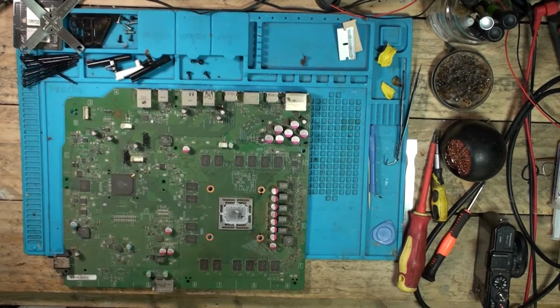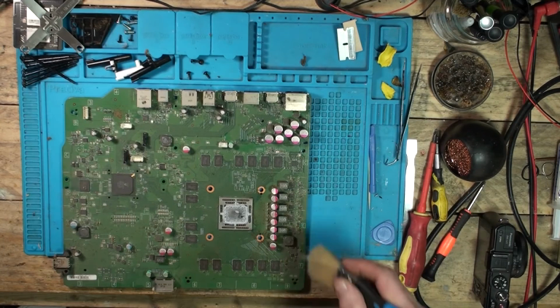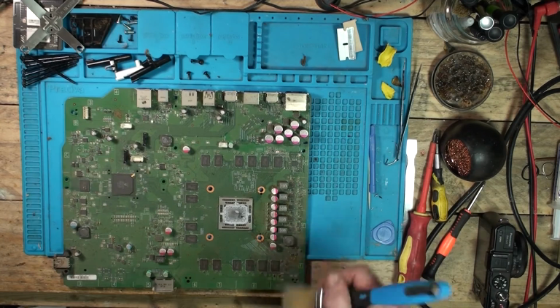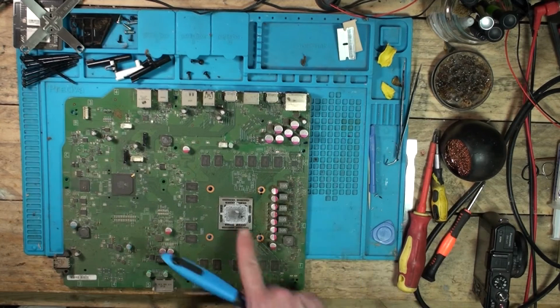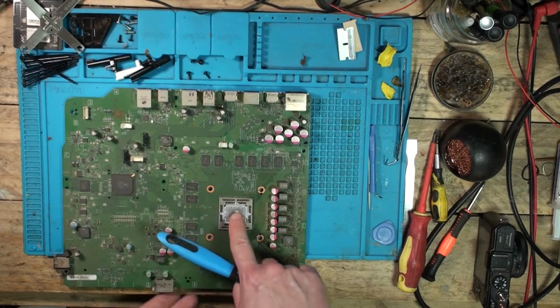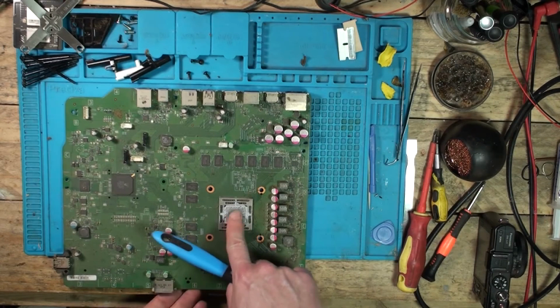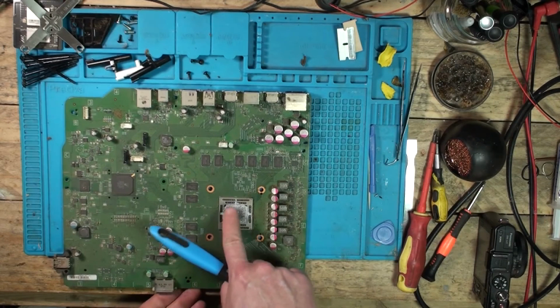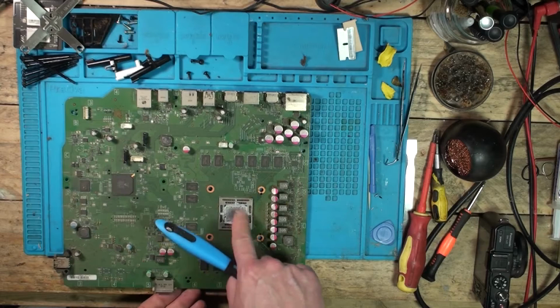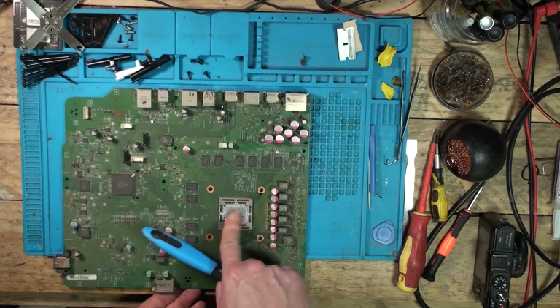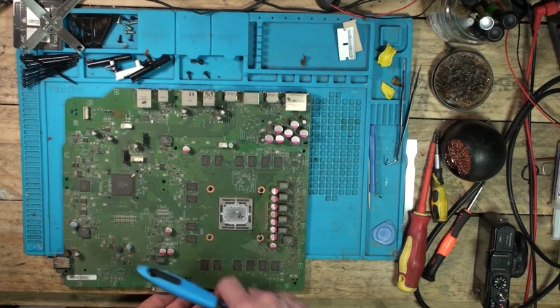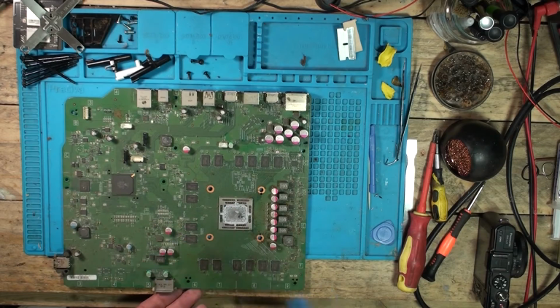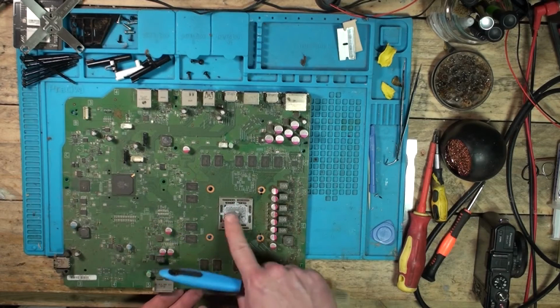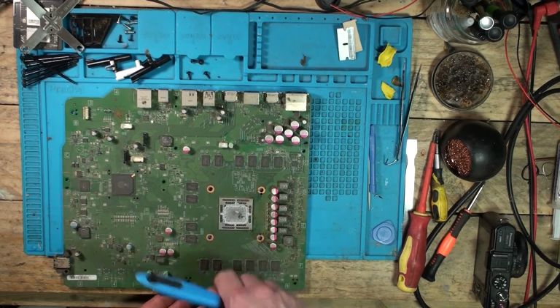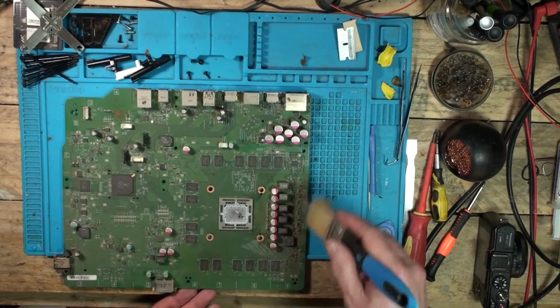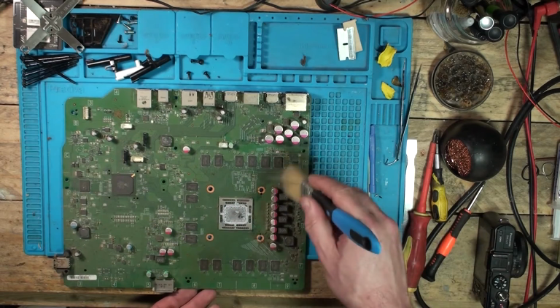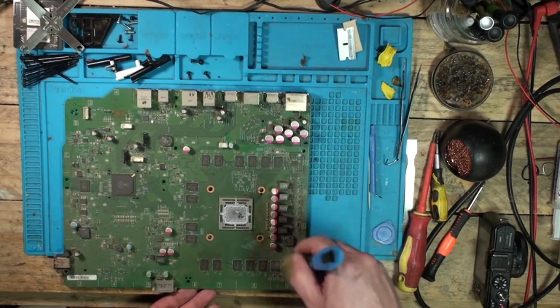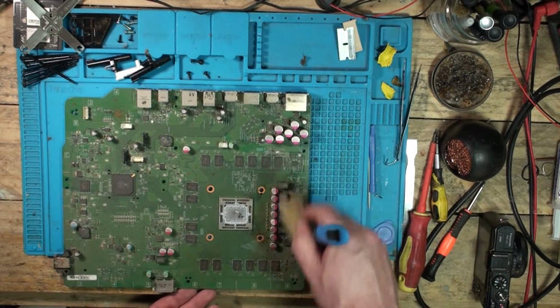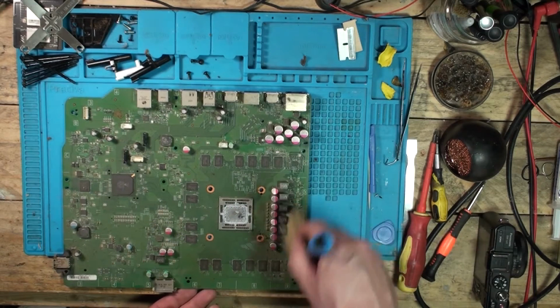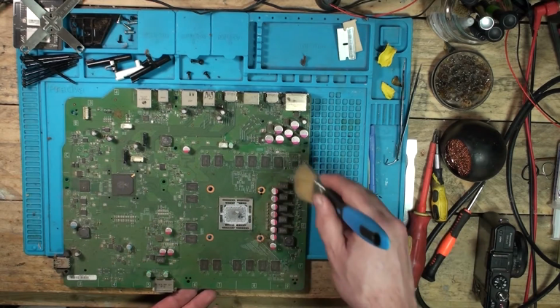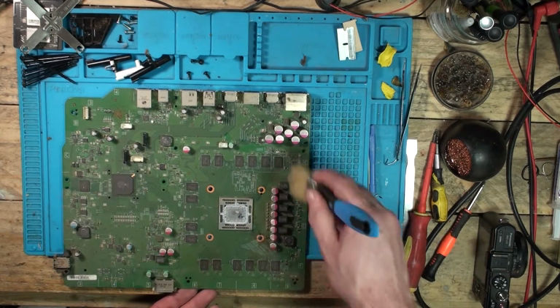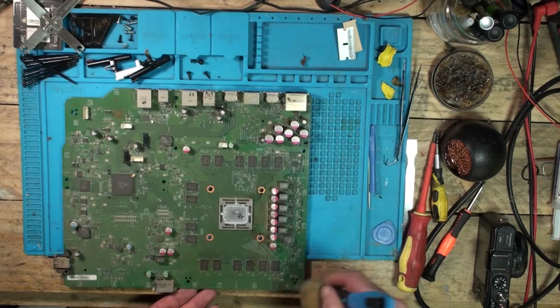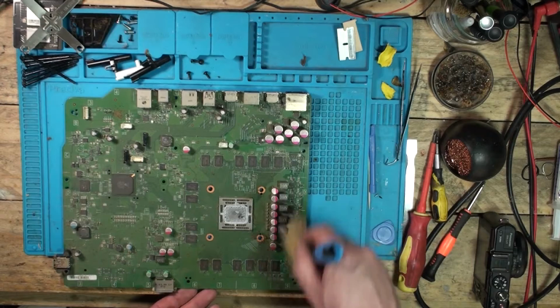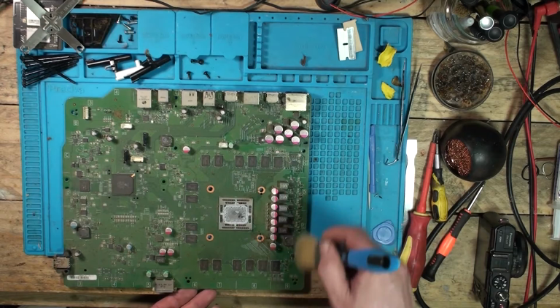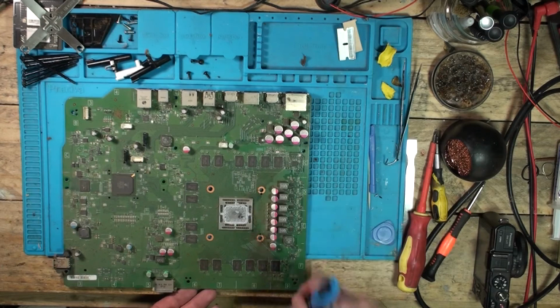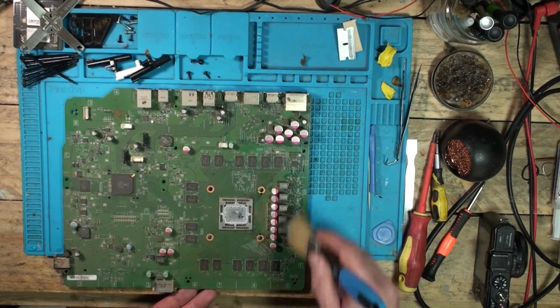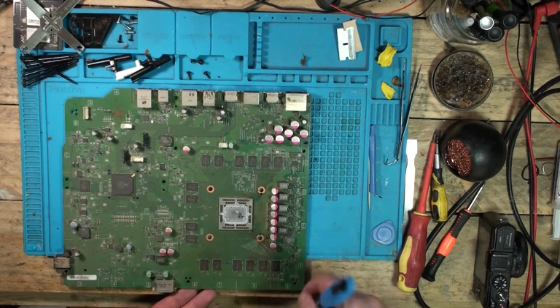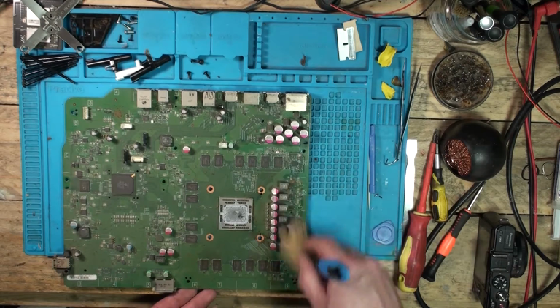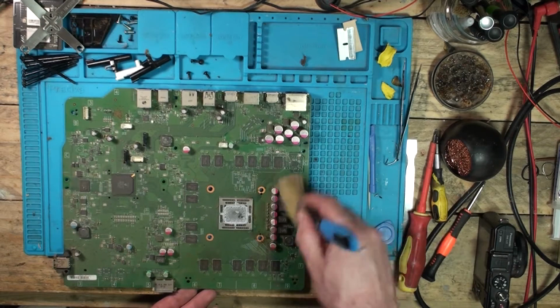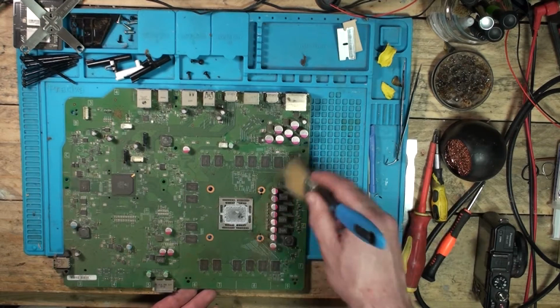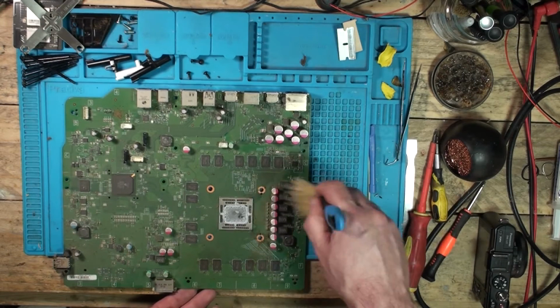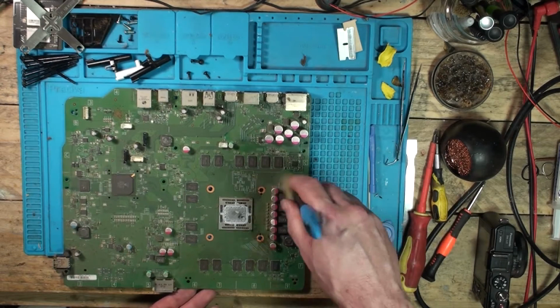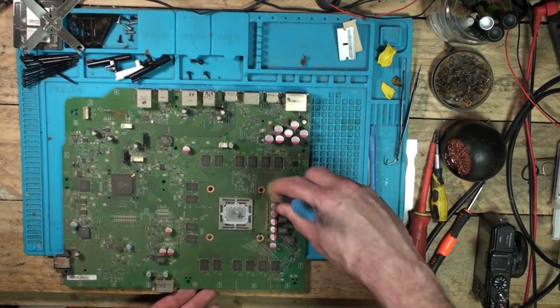Absolutely dry as a bone, thermal paste is non-existent. Let's clean off this mosfet area and have a look to see if we can see anything going on in here.